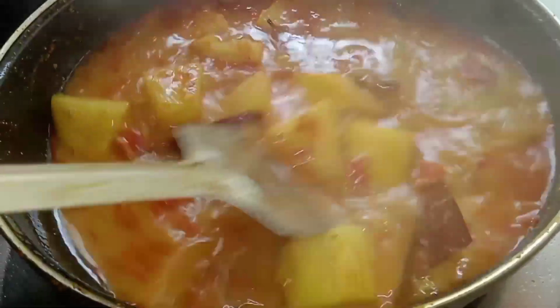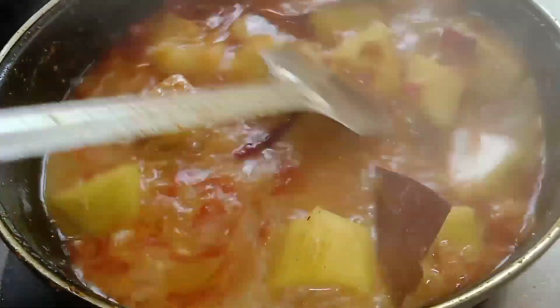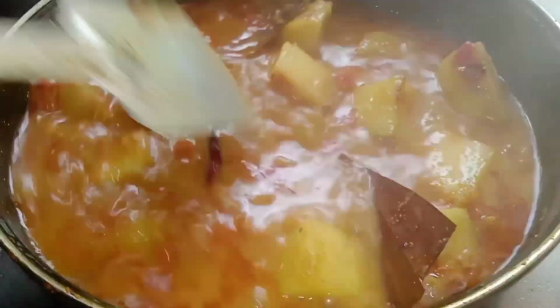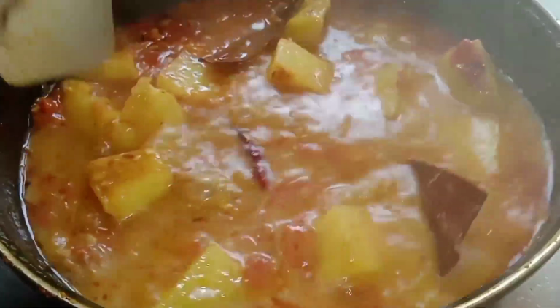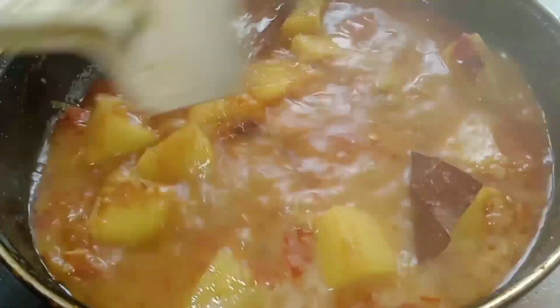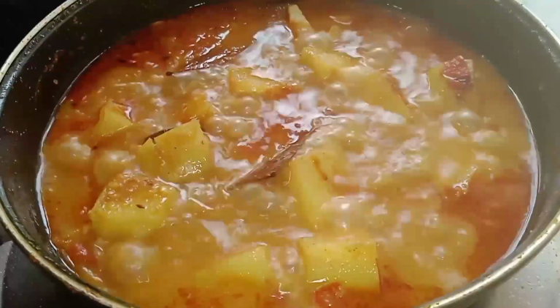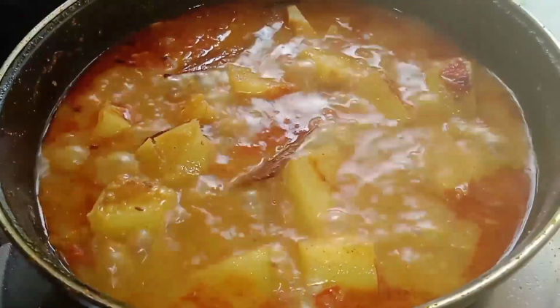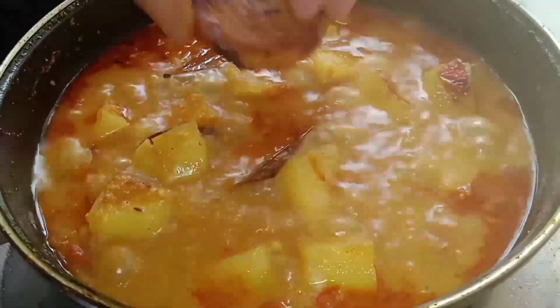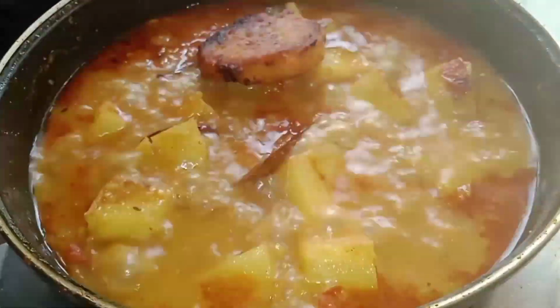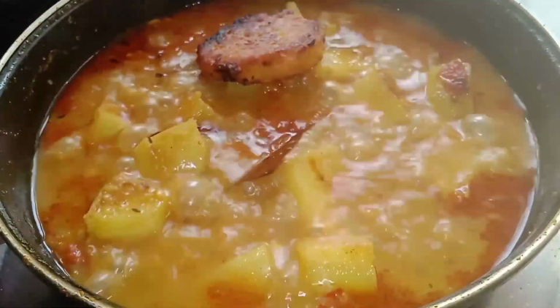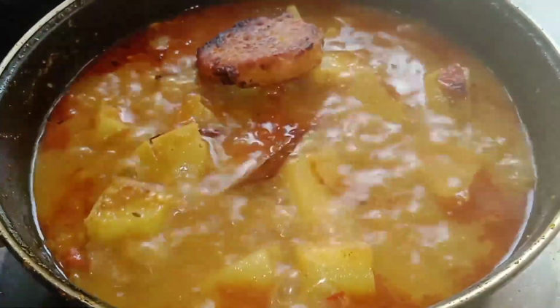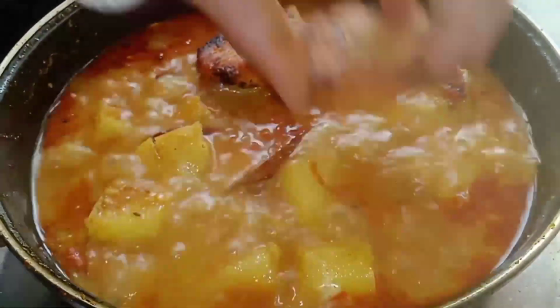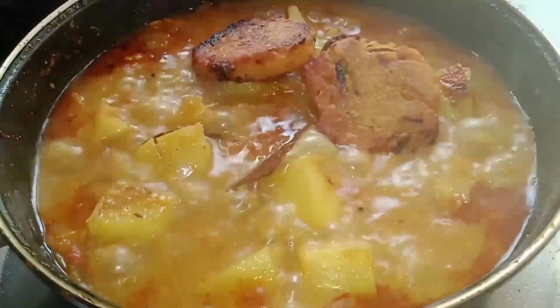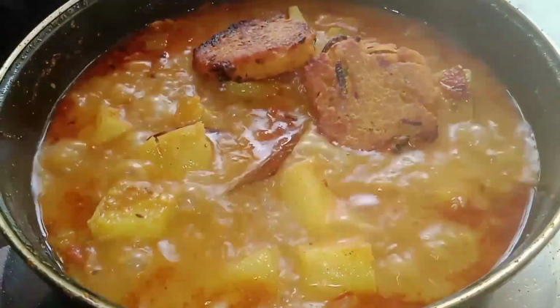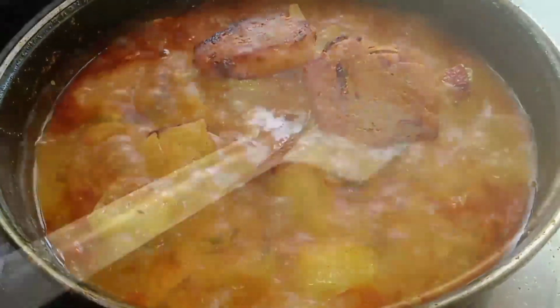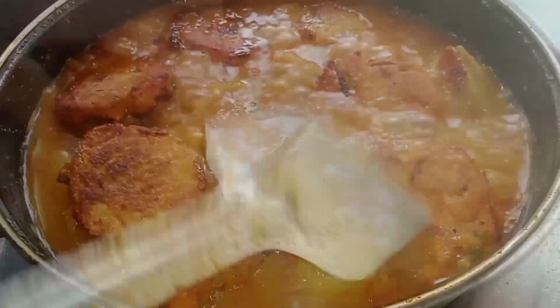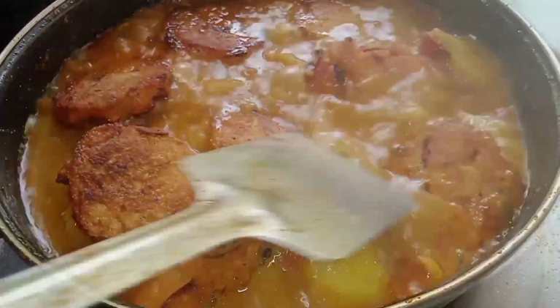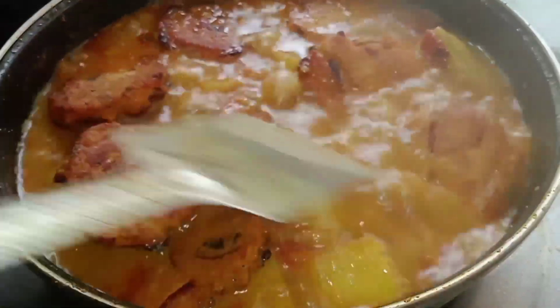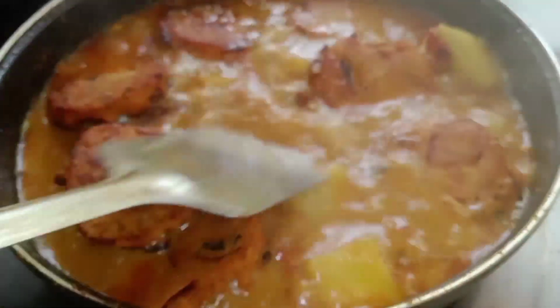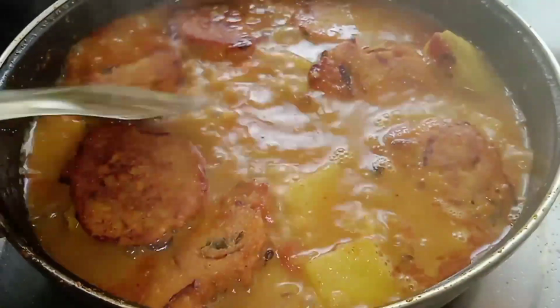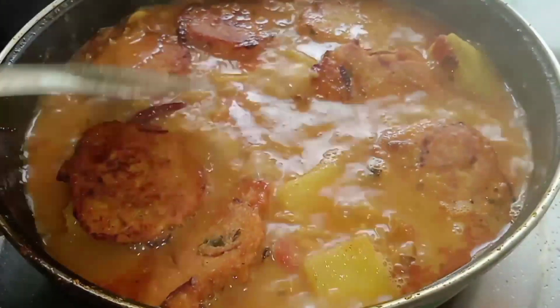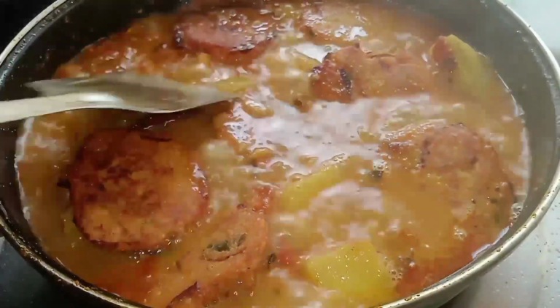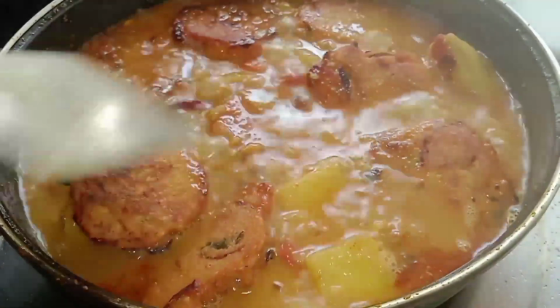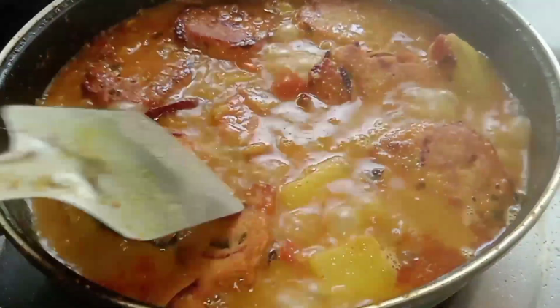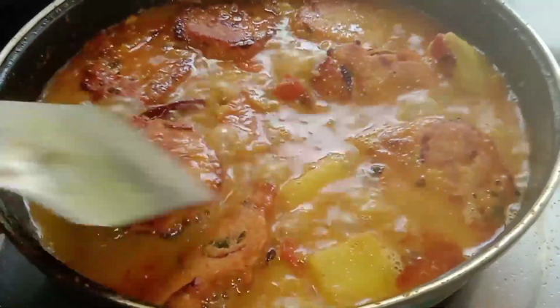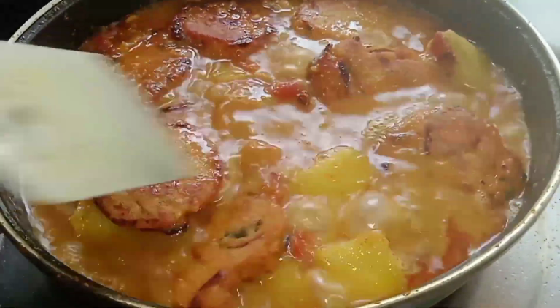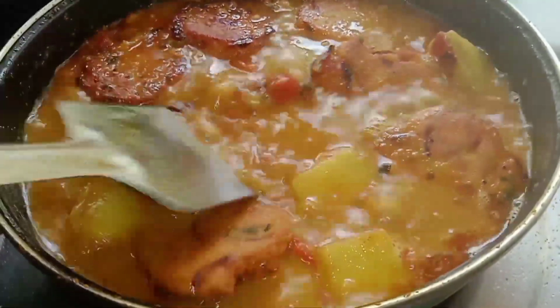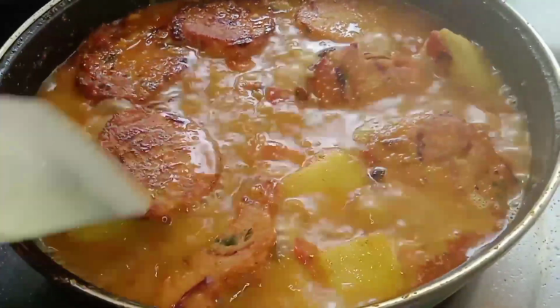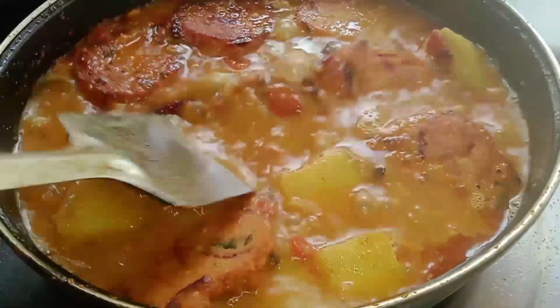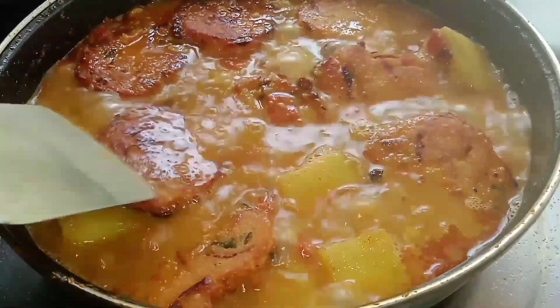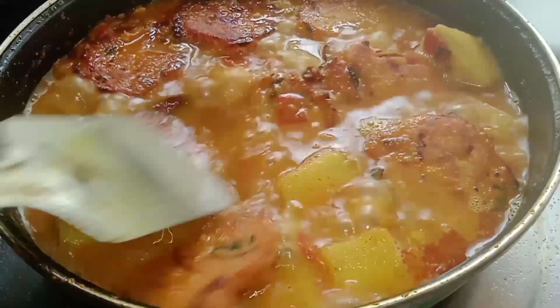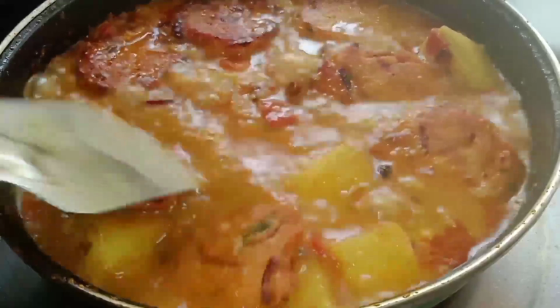I started to put the oil on. Now I have to put the oil on. I am going to put a lot of oil.